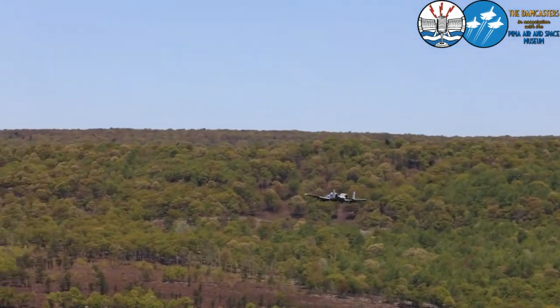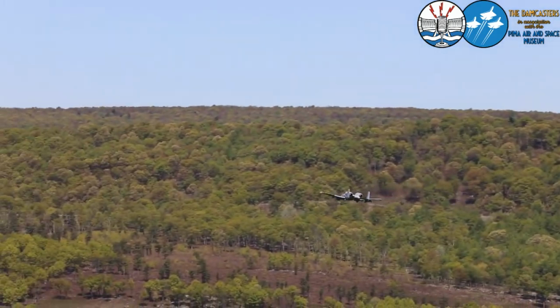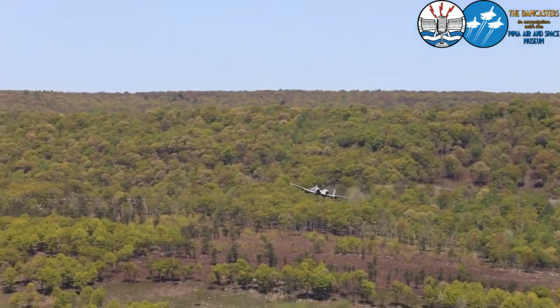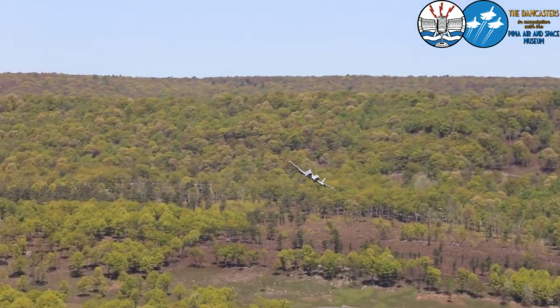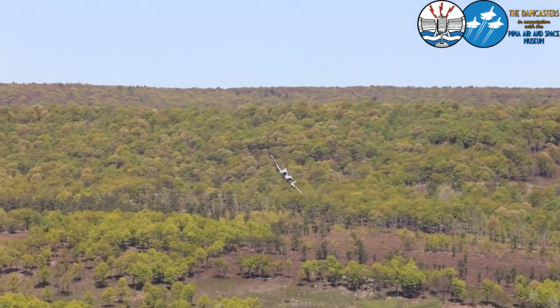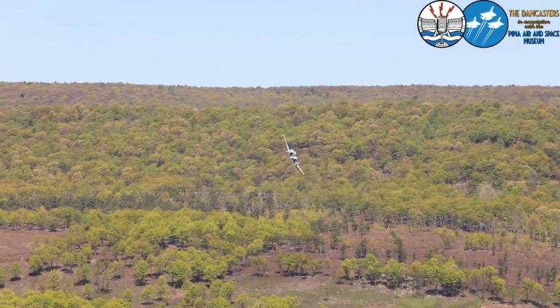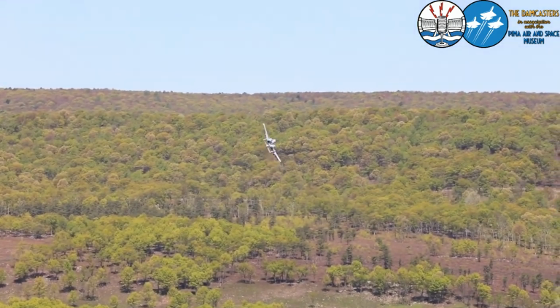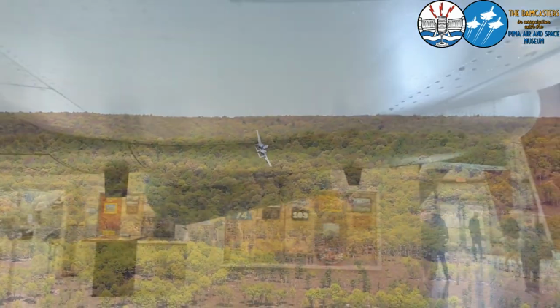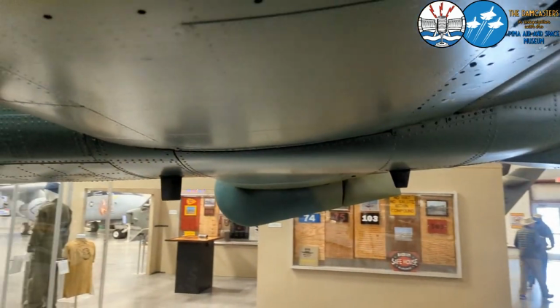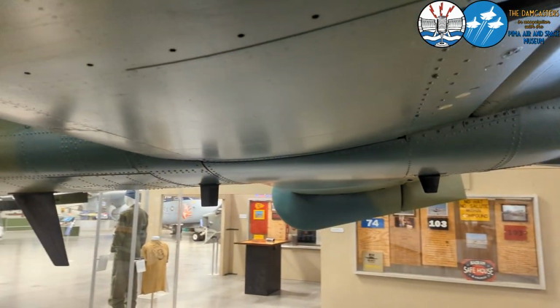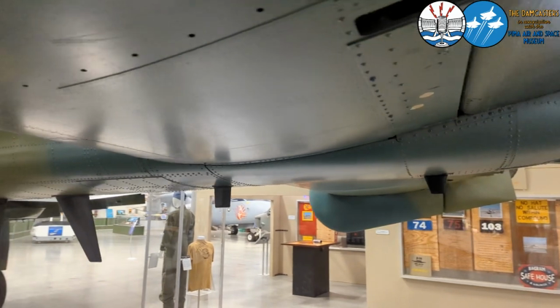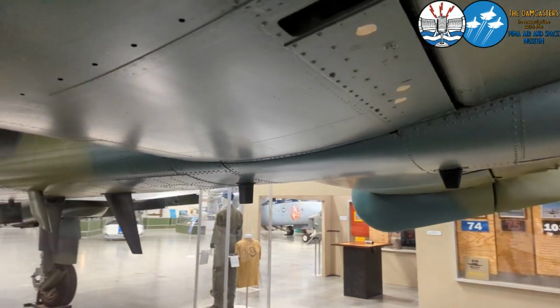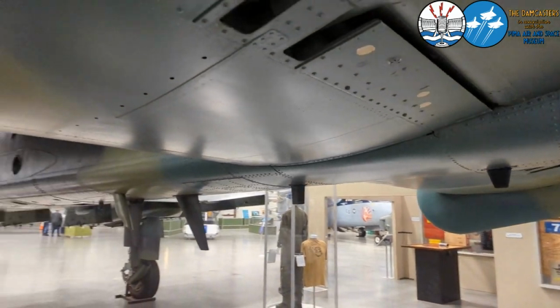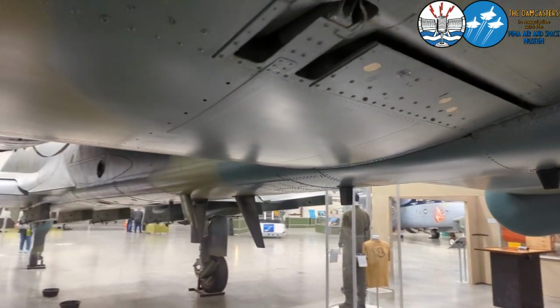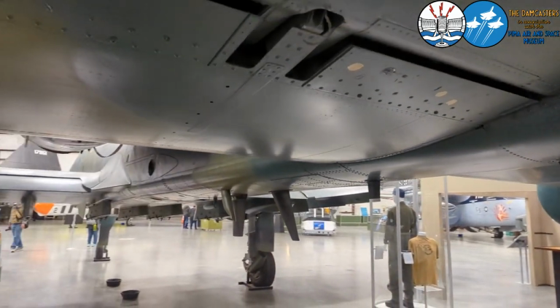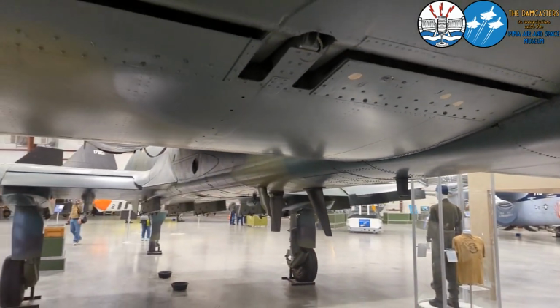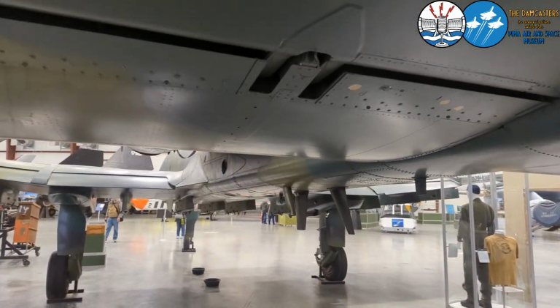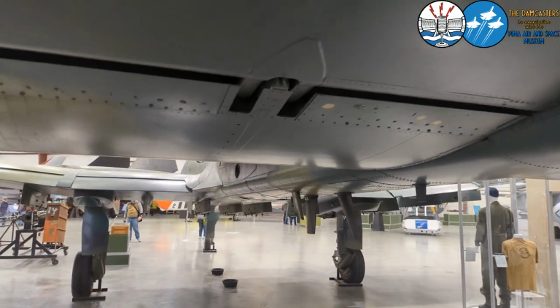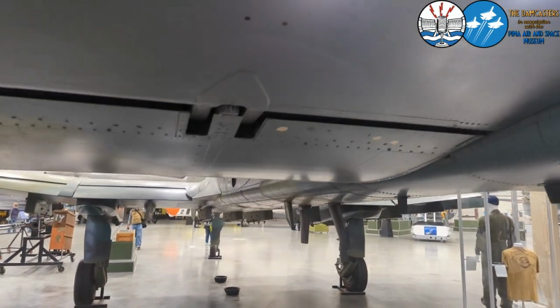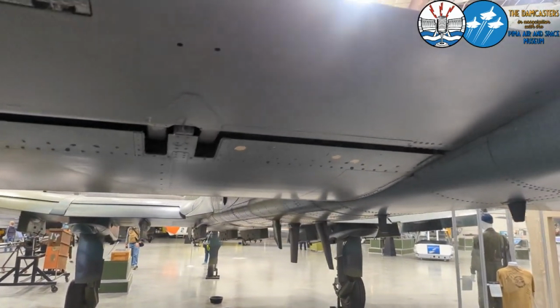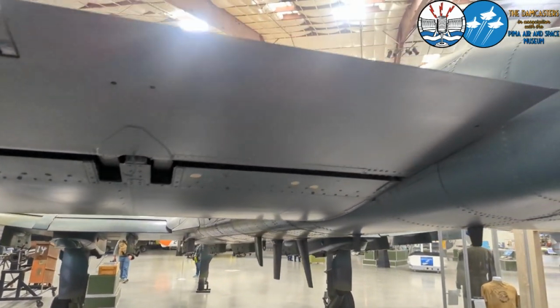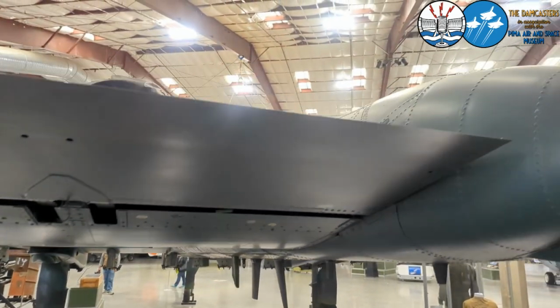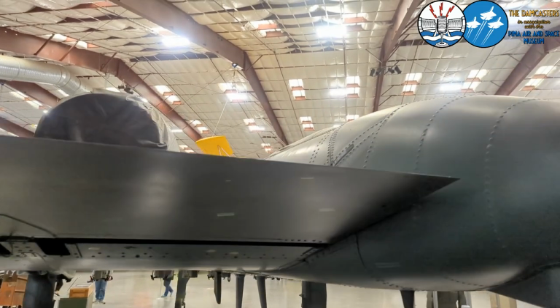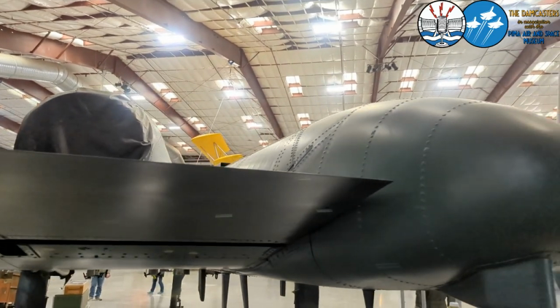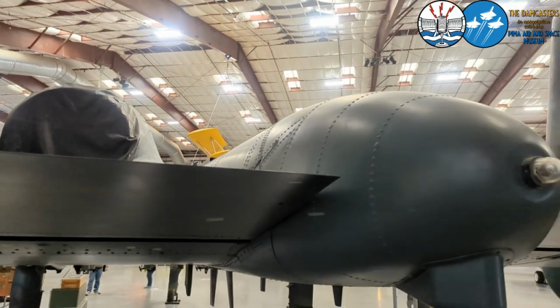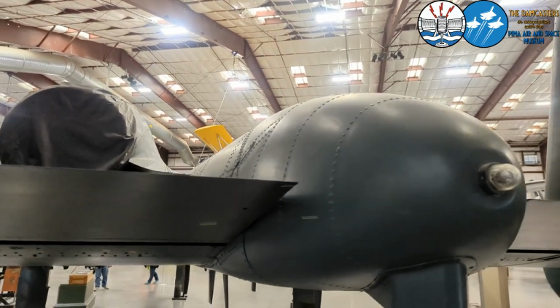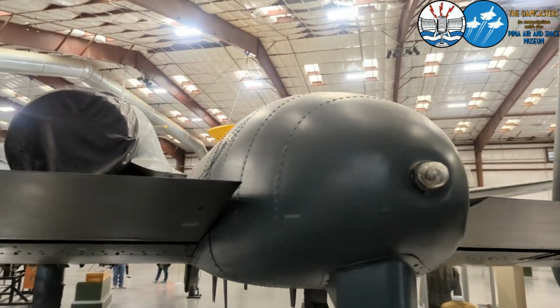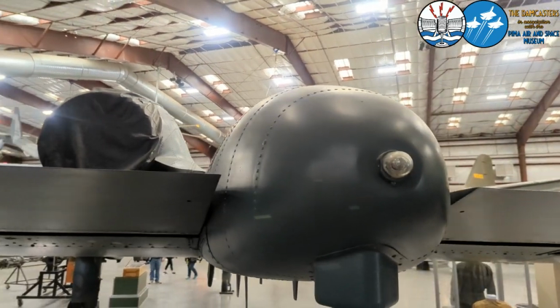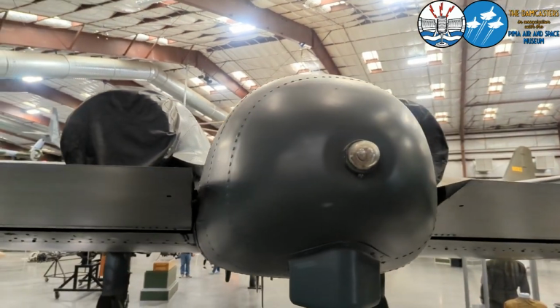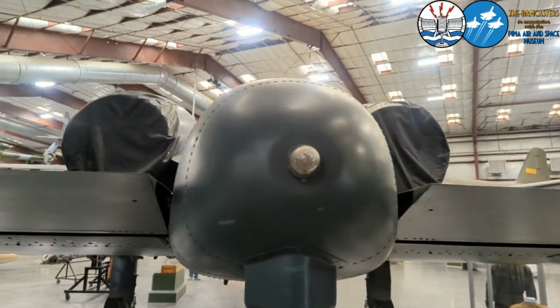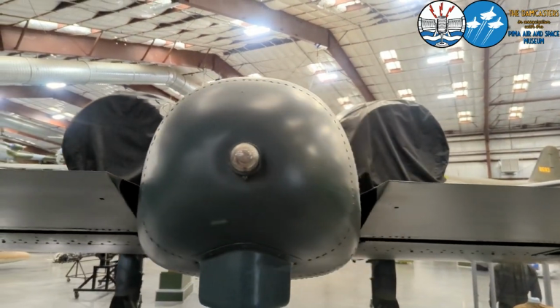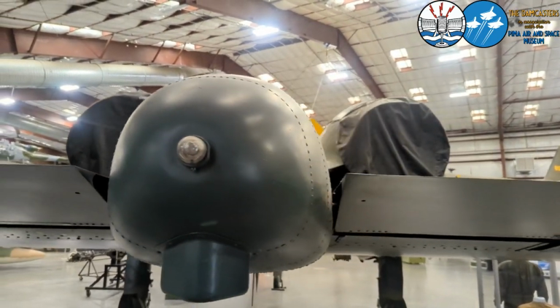Here in Tucson, Arizona, we are considered the spiritual home for the A-10. Davis-Monthan Air Force Base has always been the training base and the main base for A-10s, which has allowed us over the years to foster a lot of good relationships with A-10 pilots.